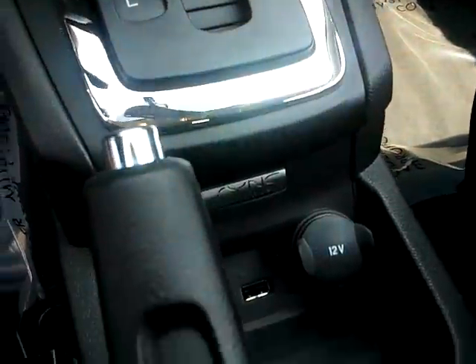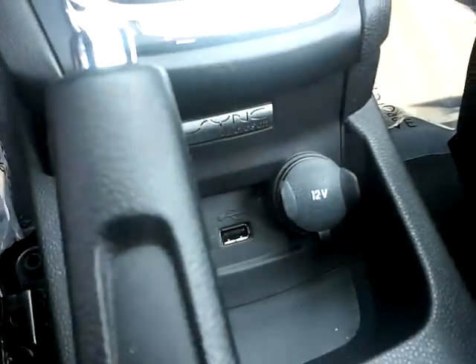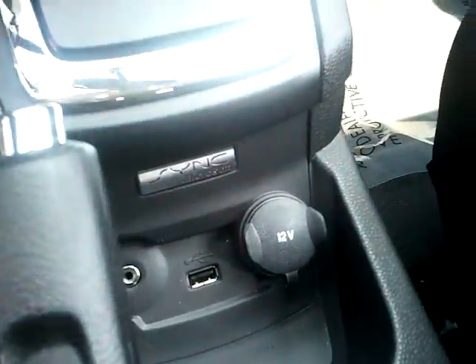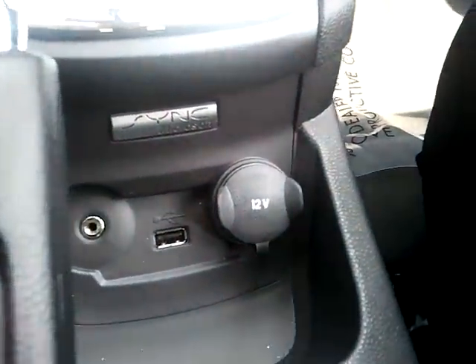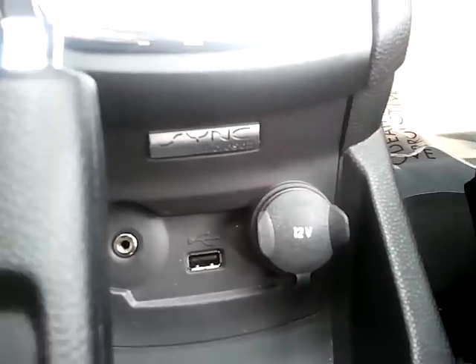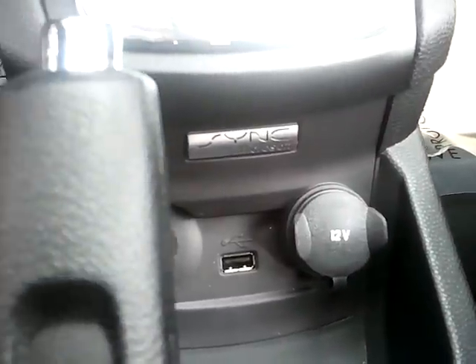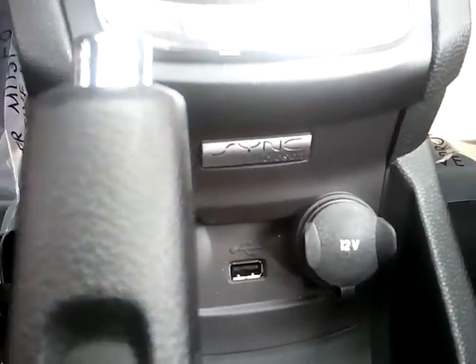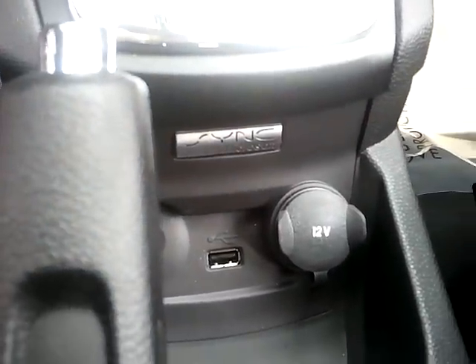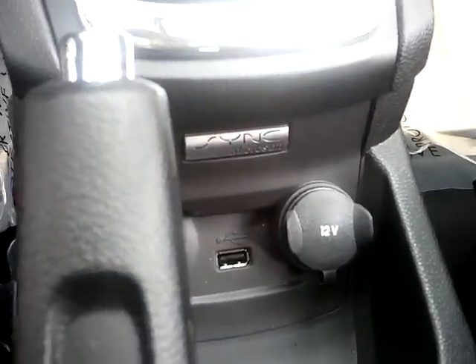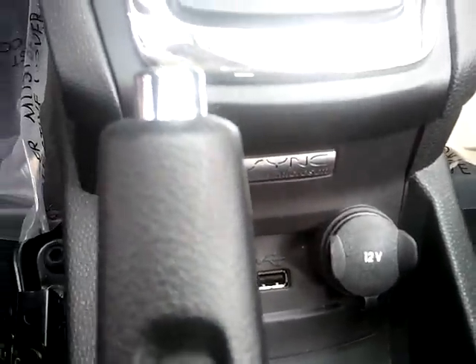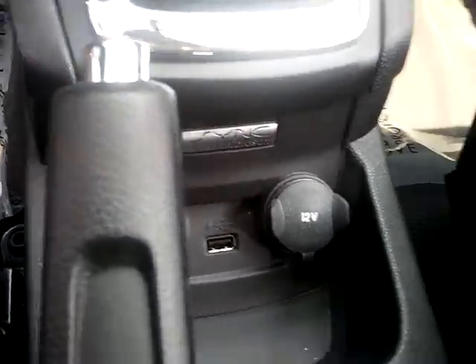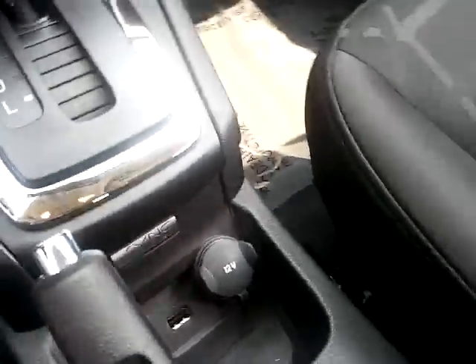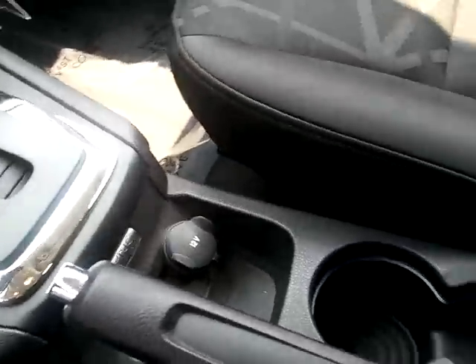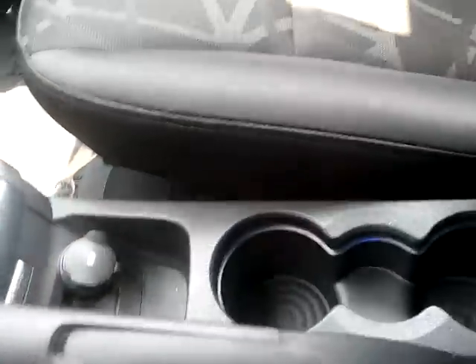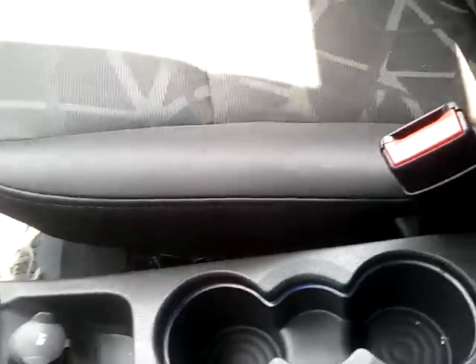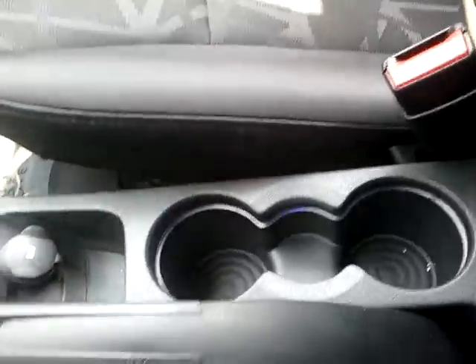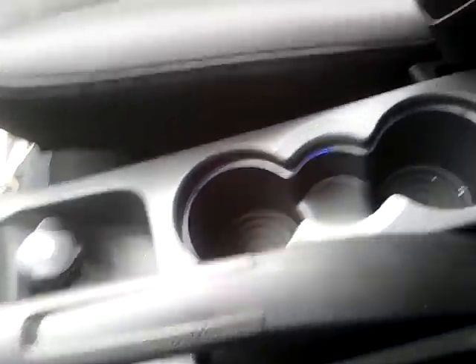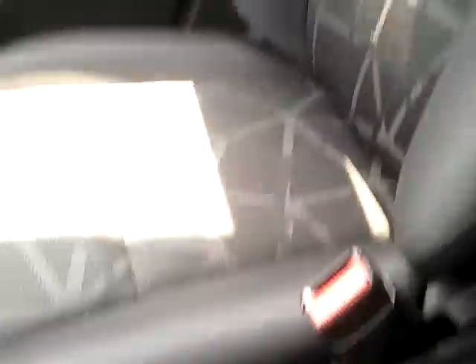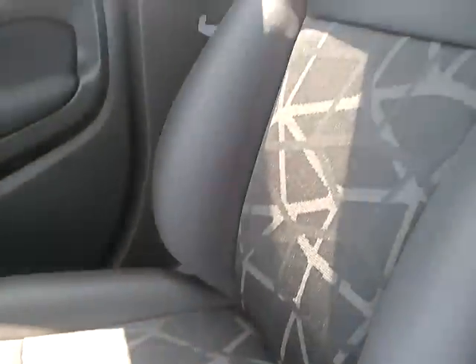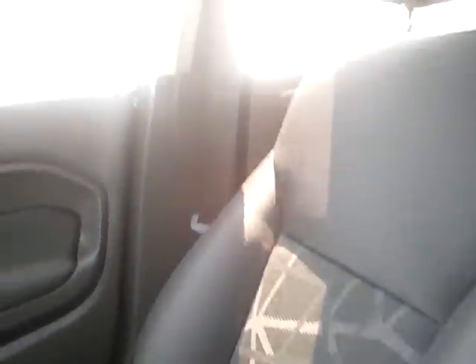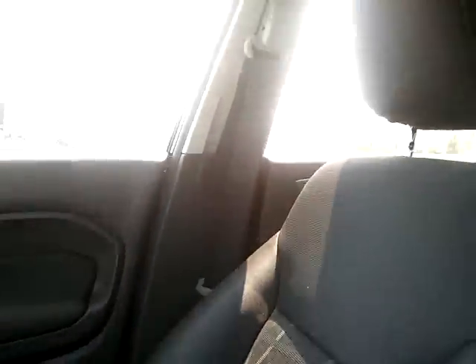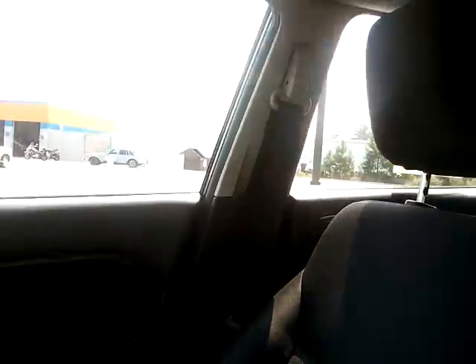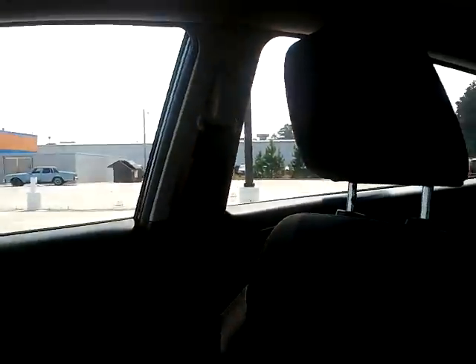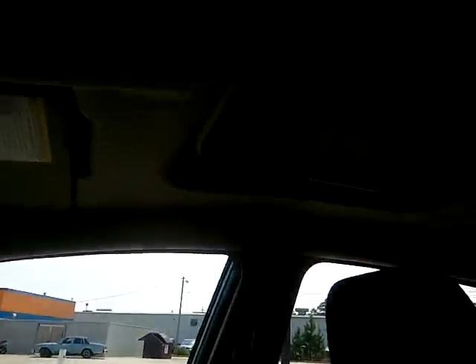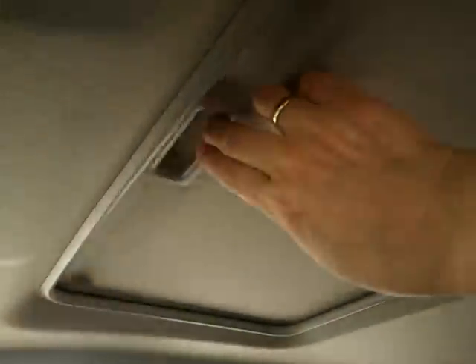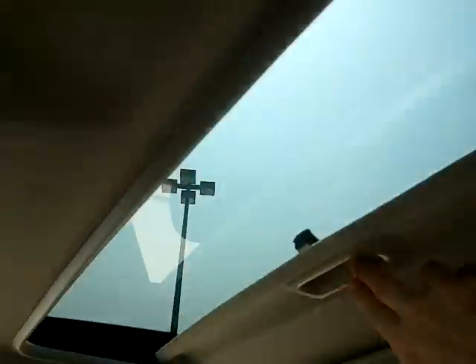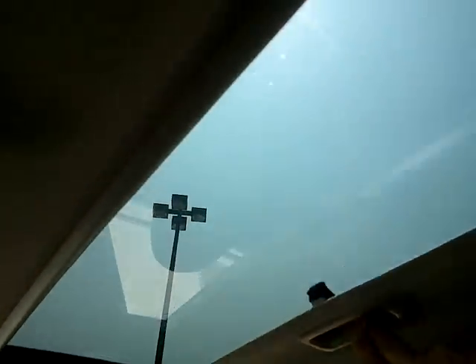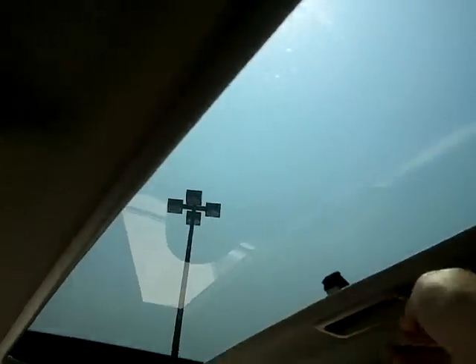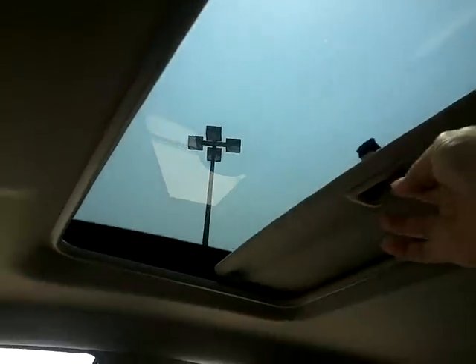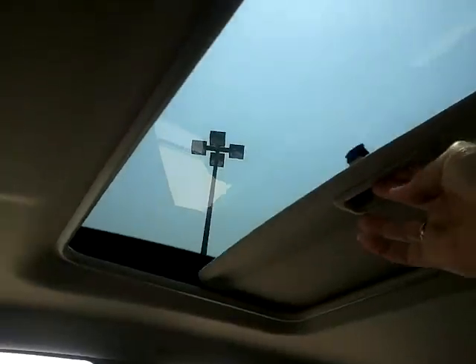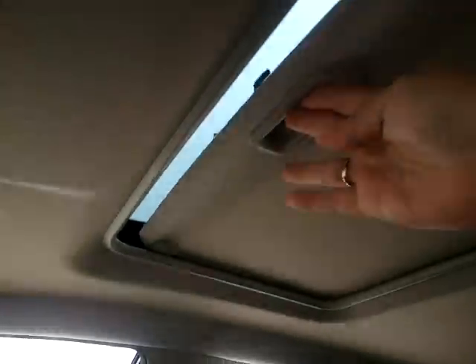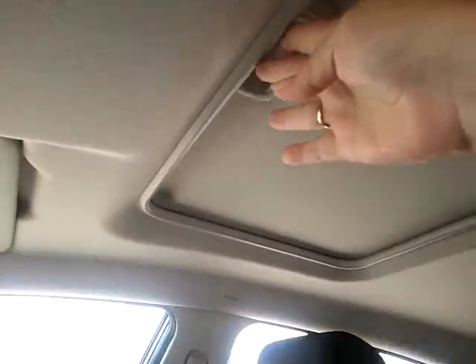Right here underneath your brake is another 12-volt and media plug-ins. Two cup holders. This one also has a sunroof with the rear shield slide.